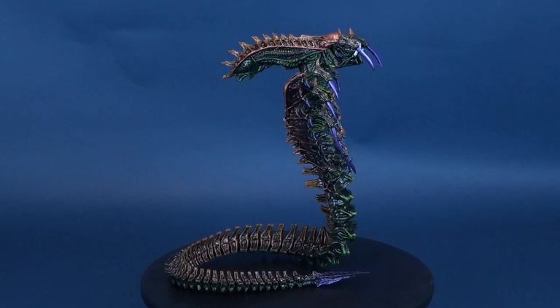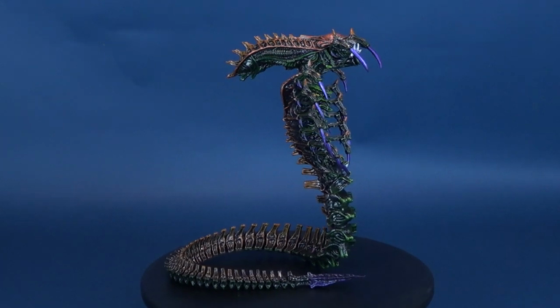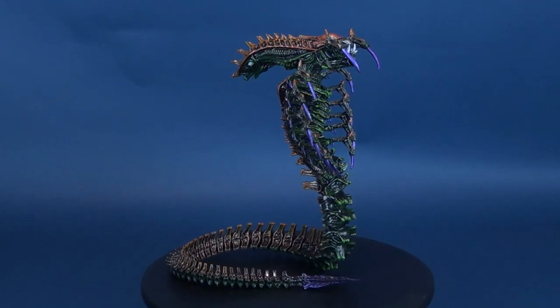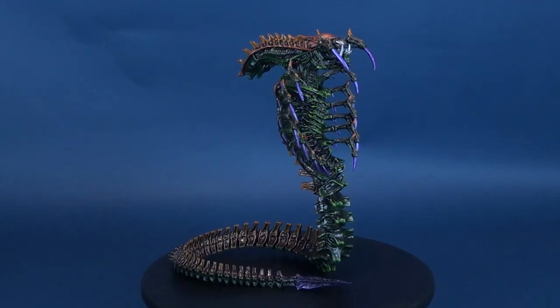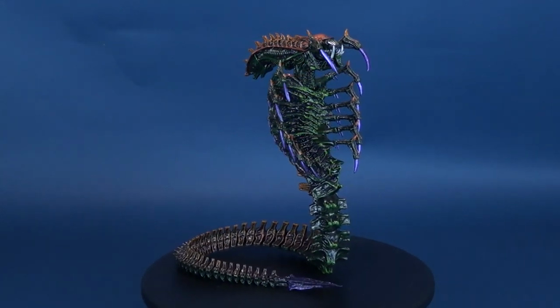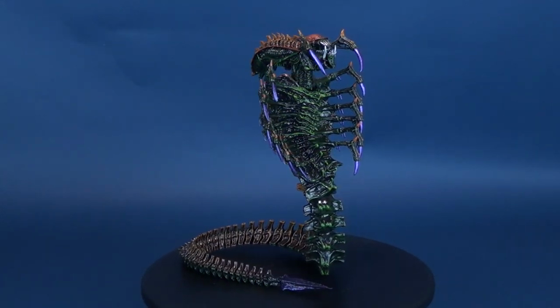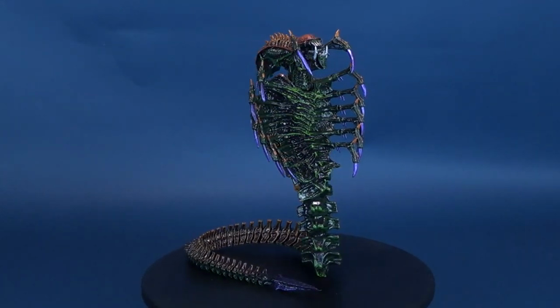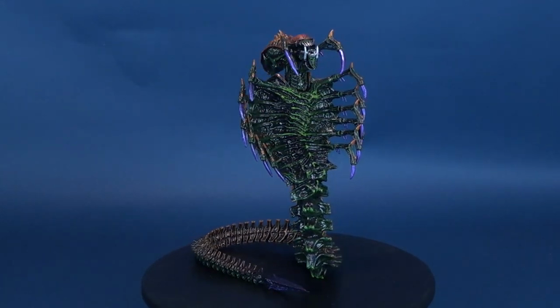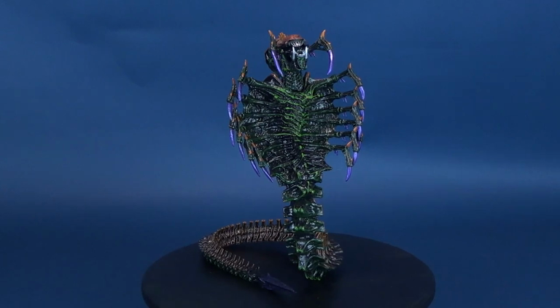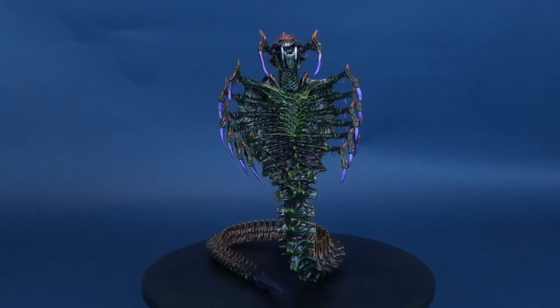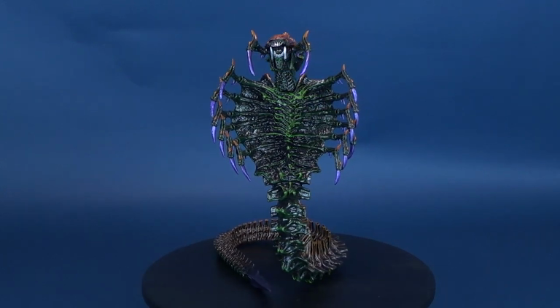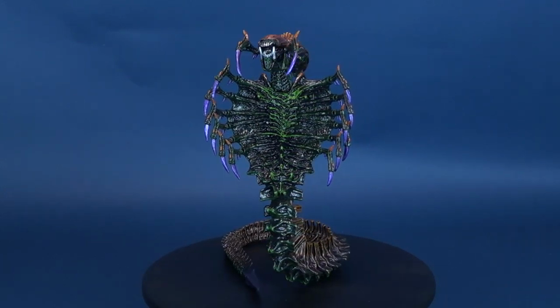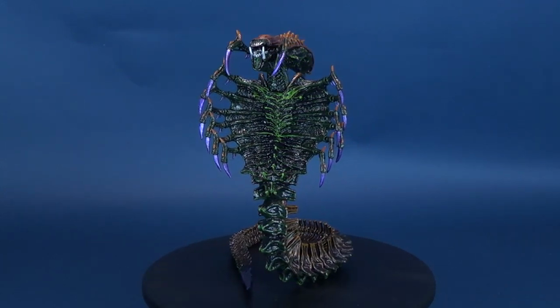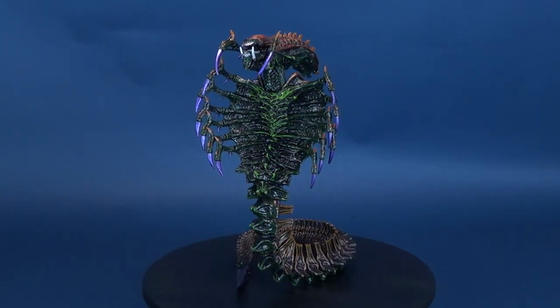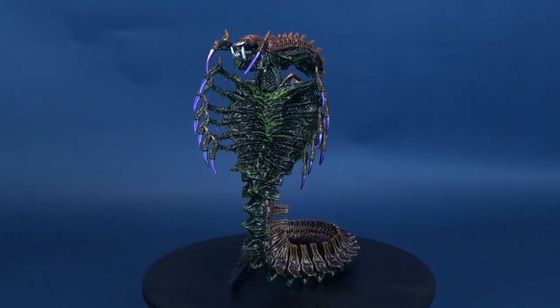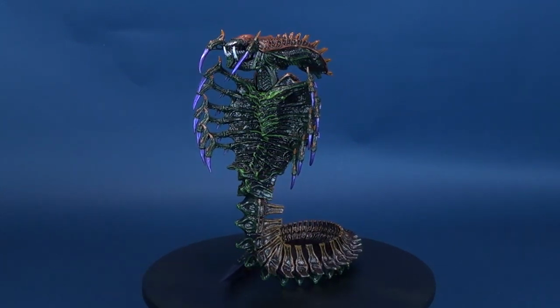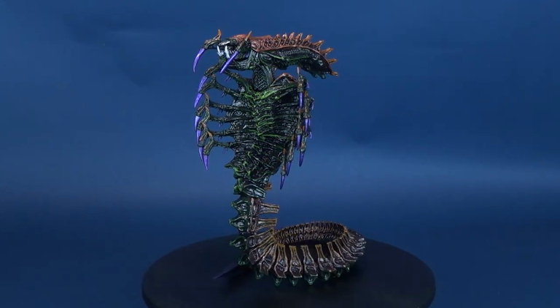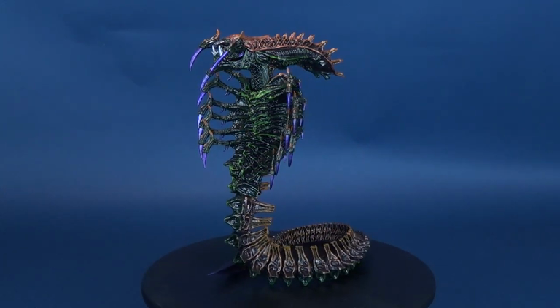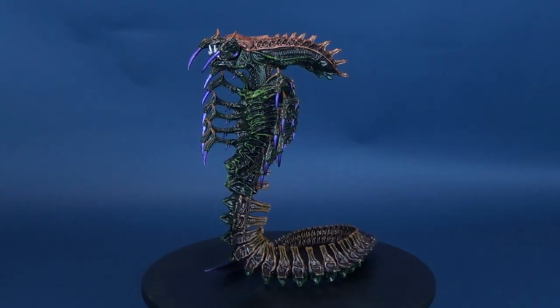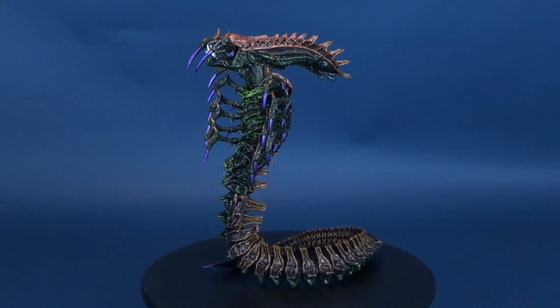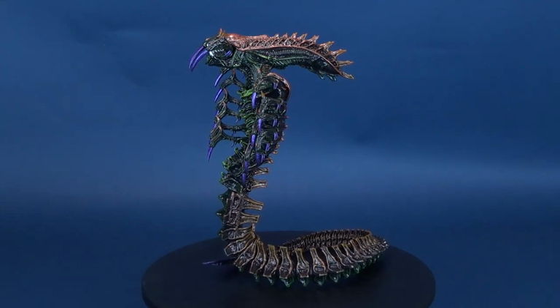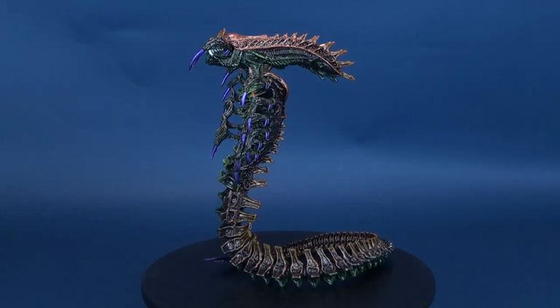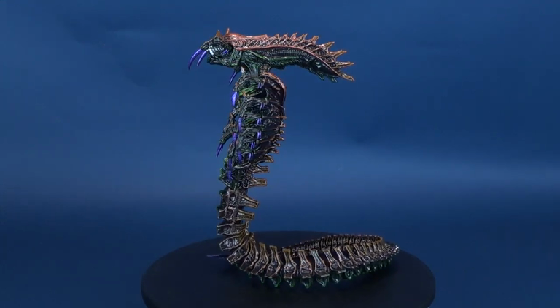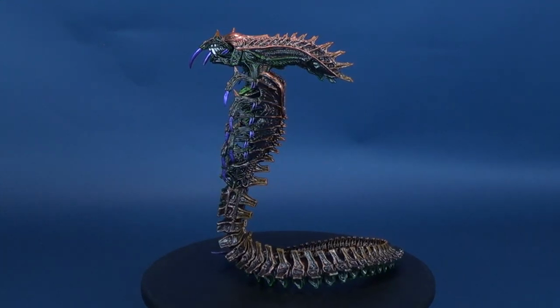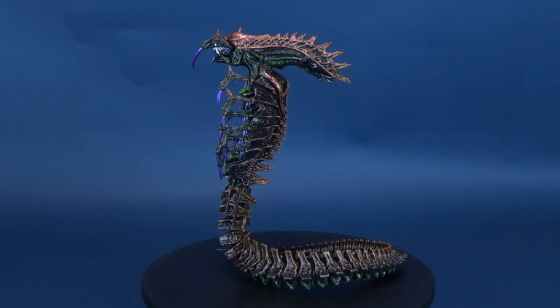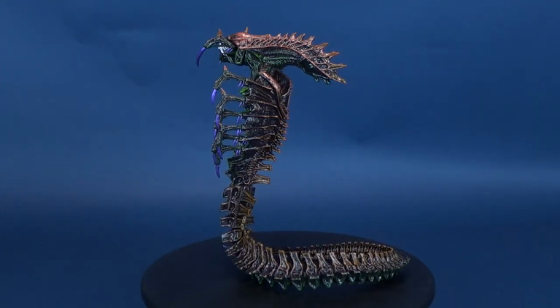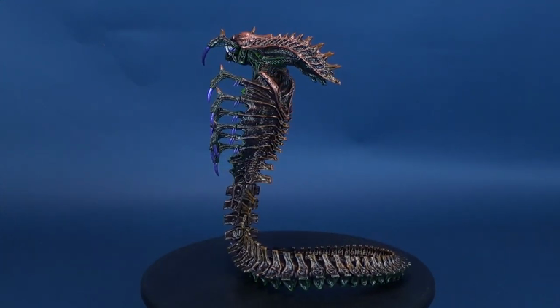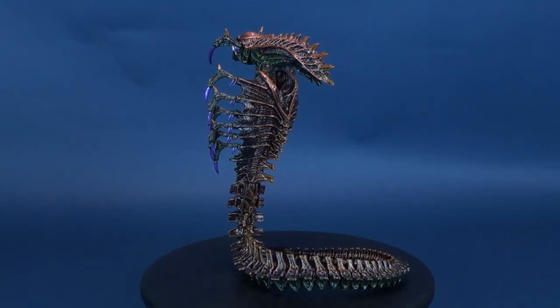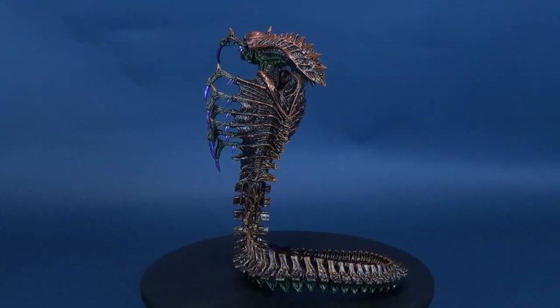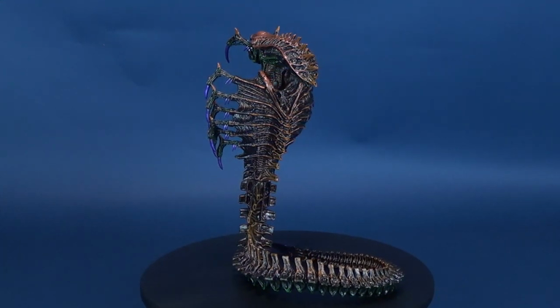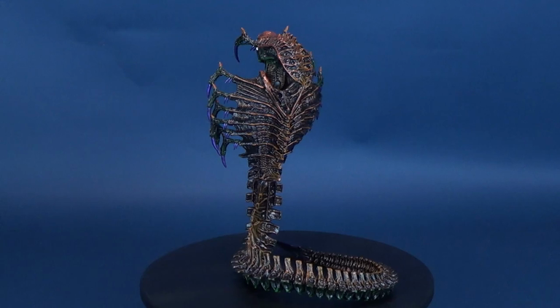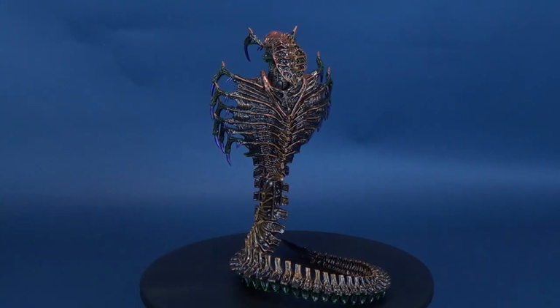Dark, empty, silent. This is deep space and vicious aliens are attacking. One force has the guns and the guts to face these ugly monsters. Send in the heavy metal. Send in the space marines.